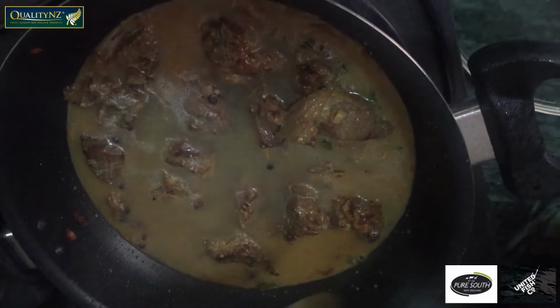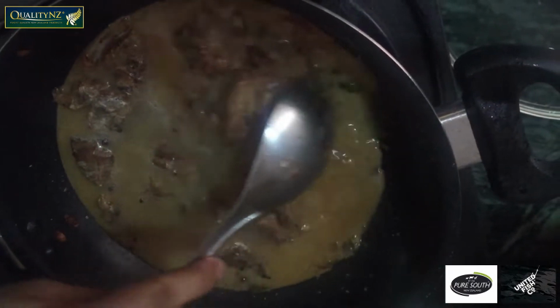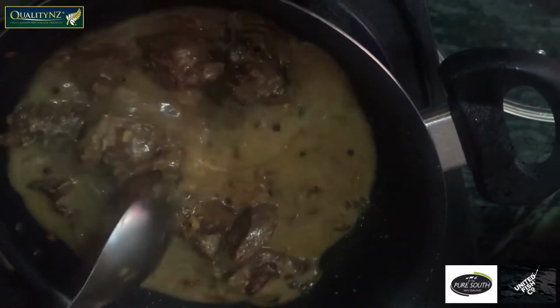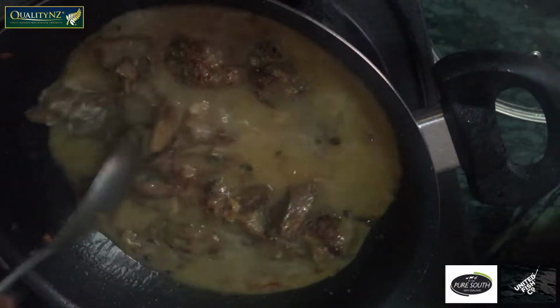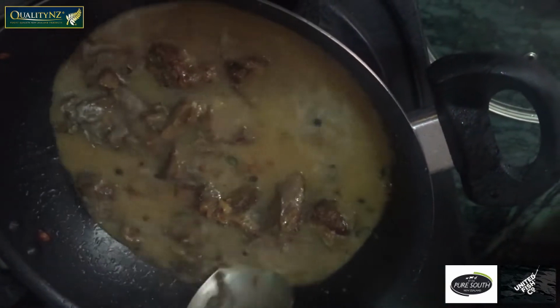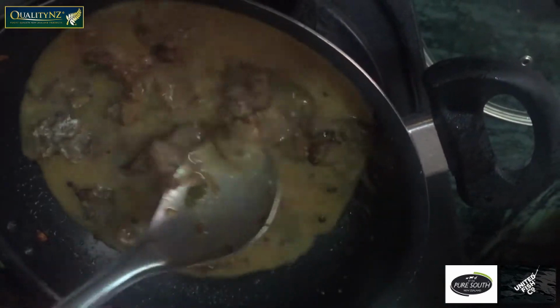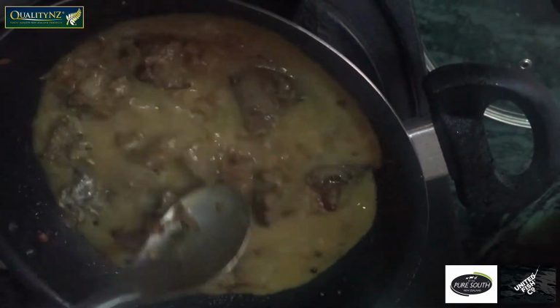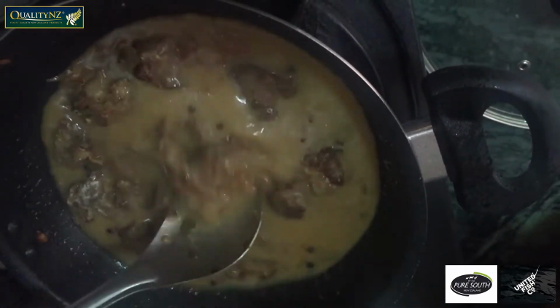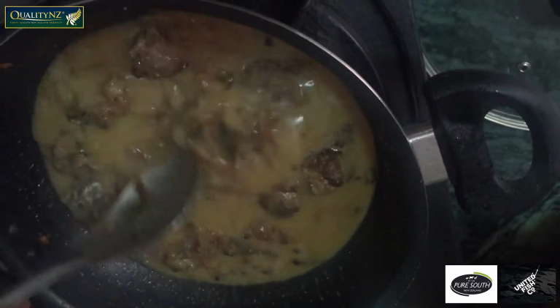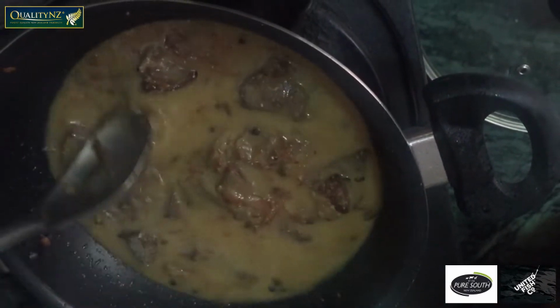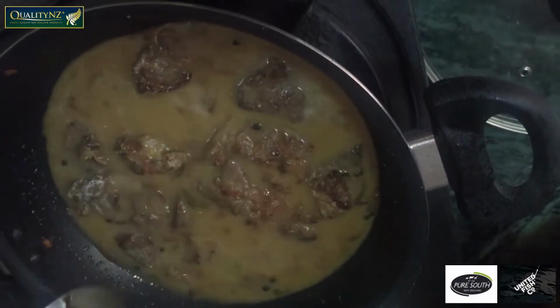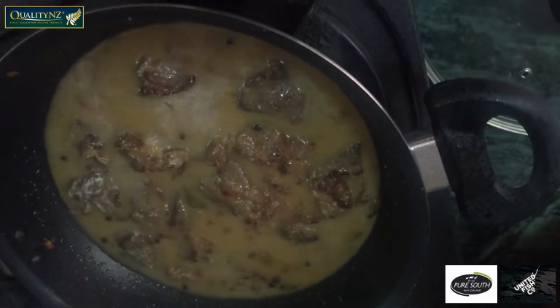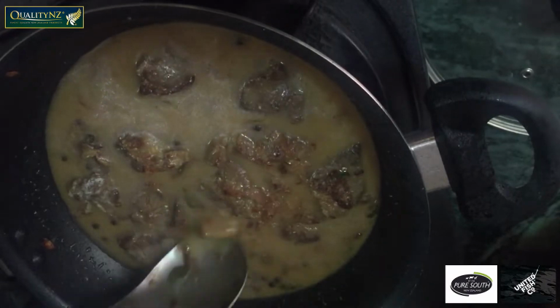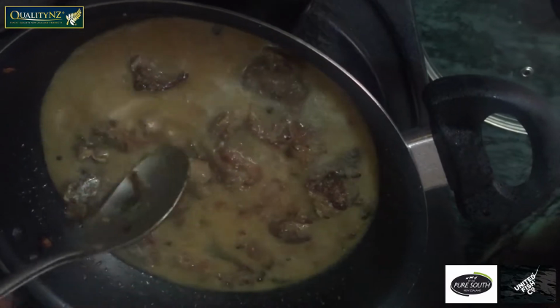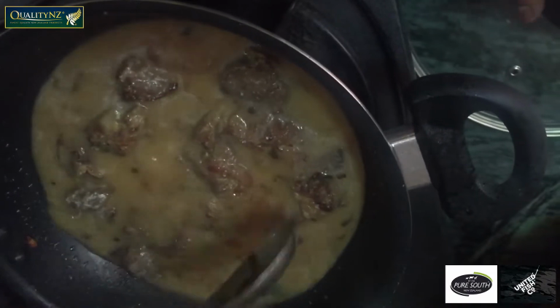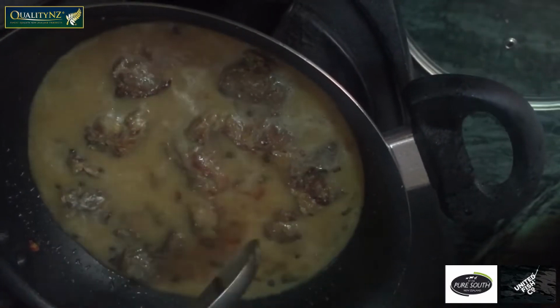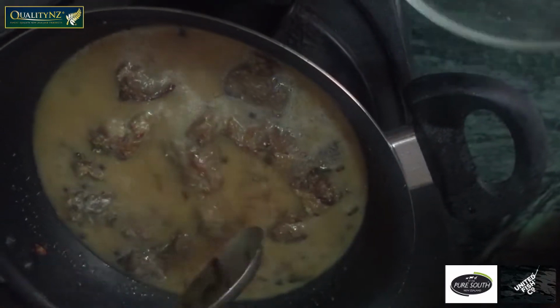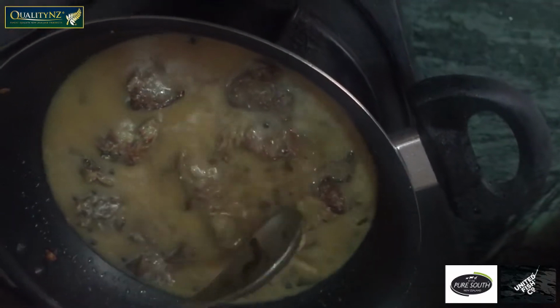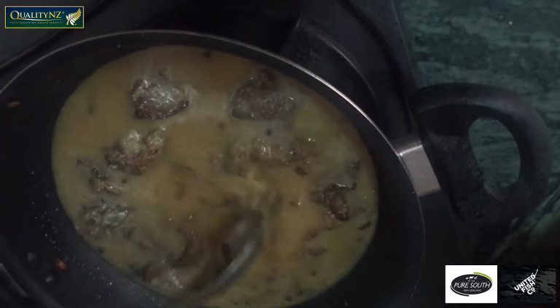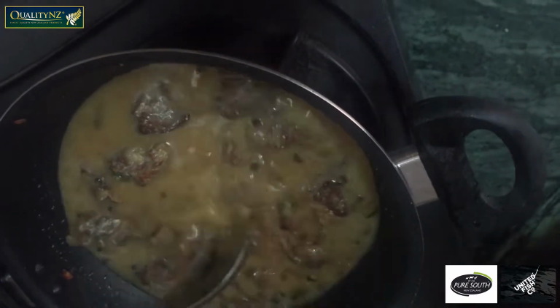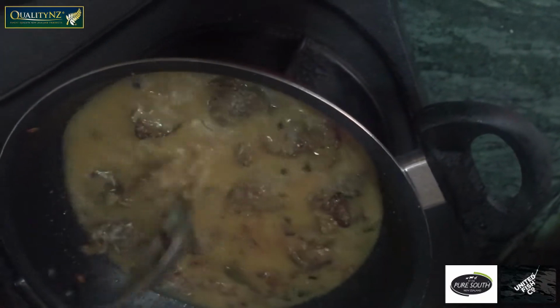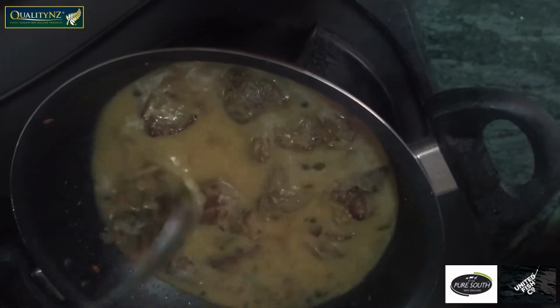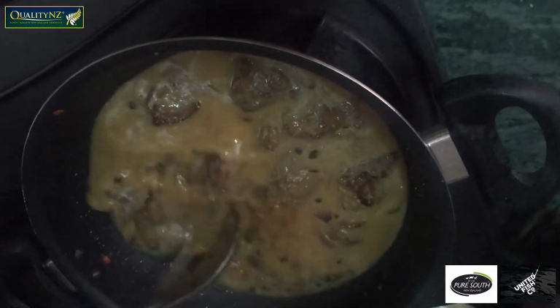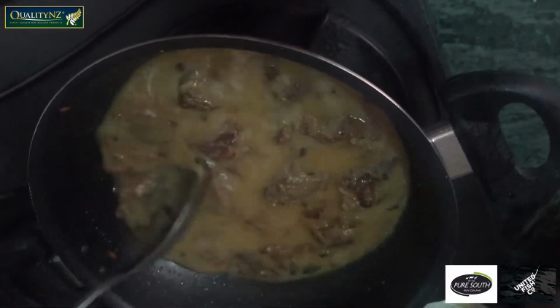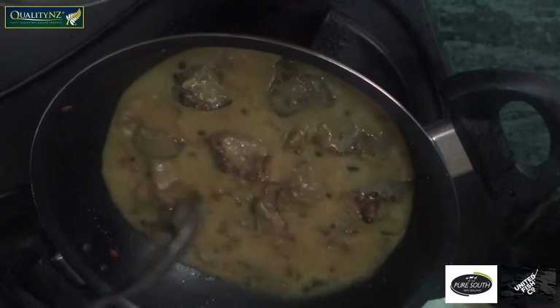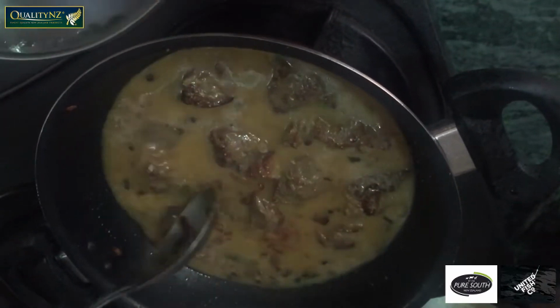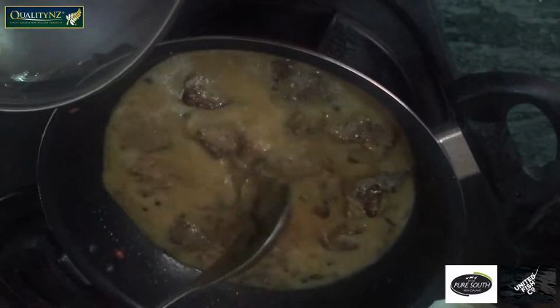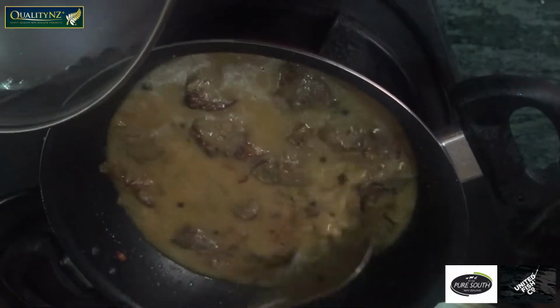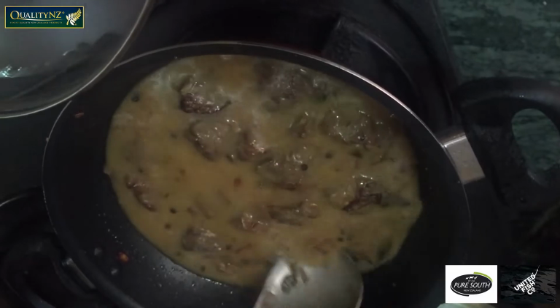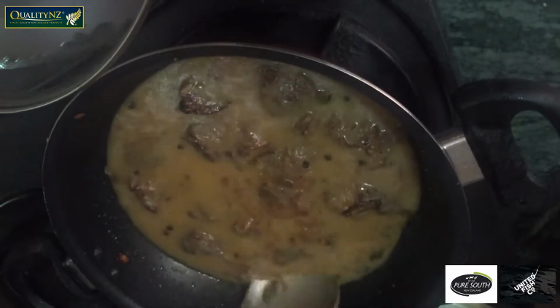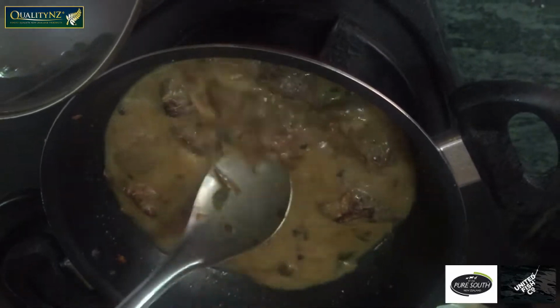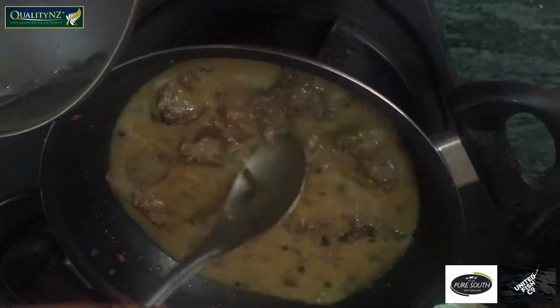By this time we need to add some stock as well. Stir it well, cover it with the help of a lid and cook it till it gets done.